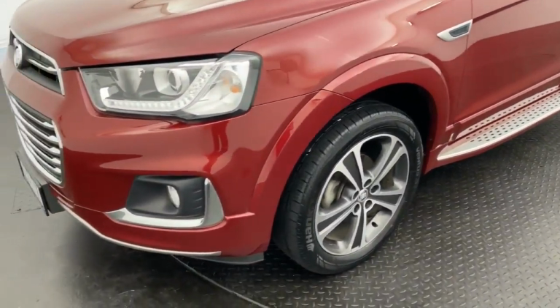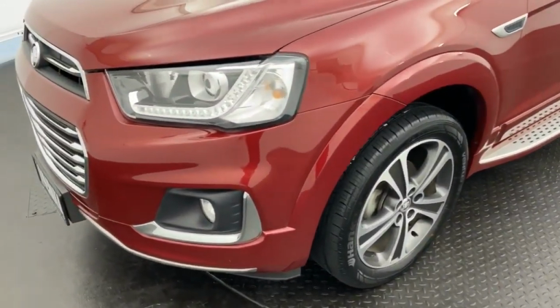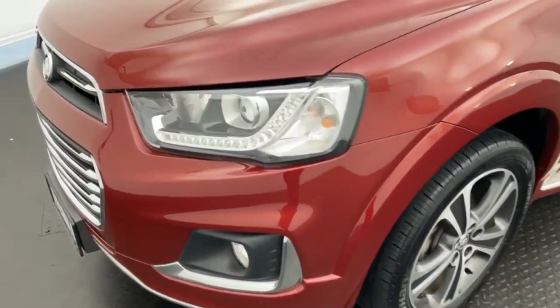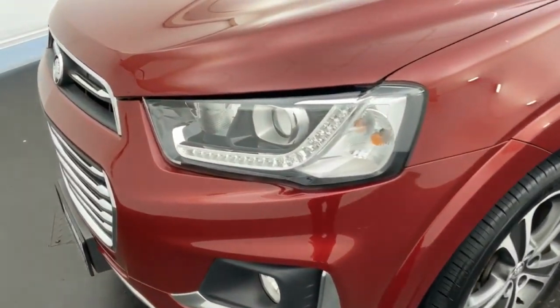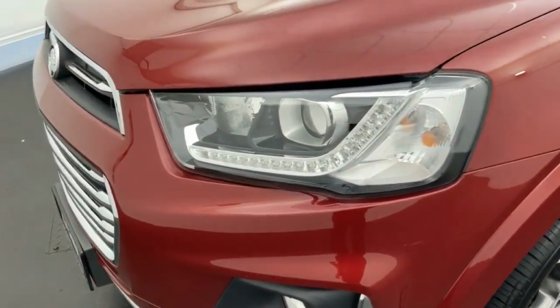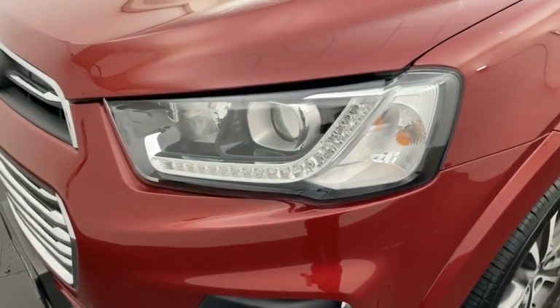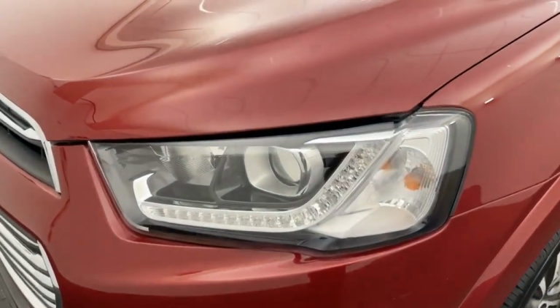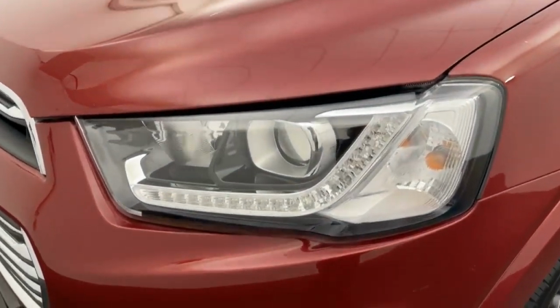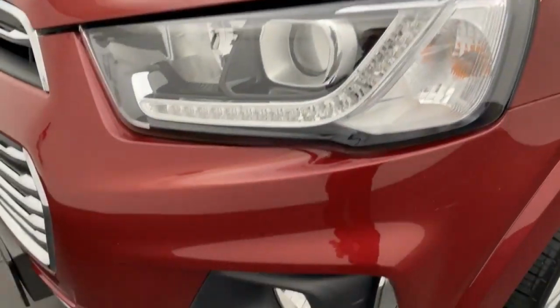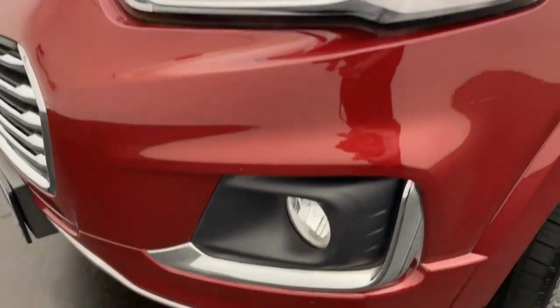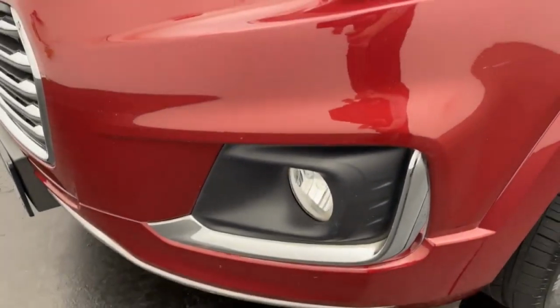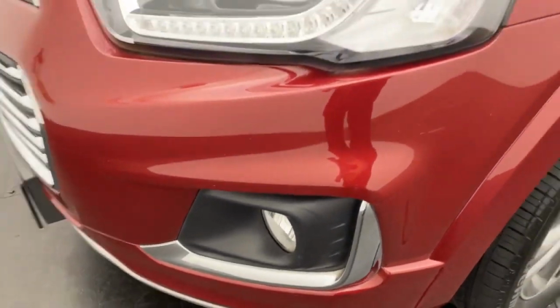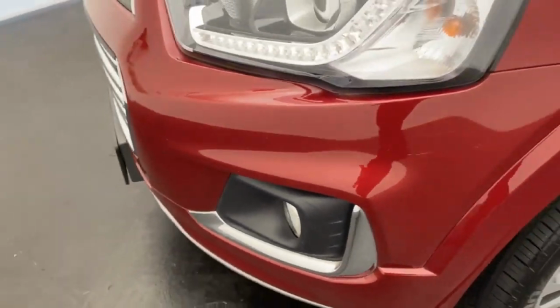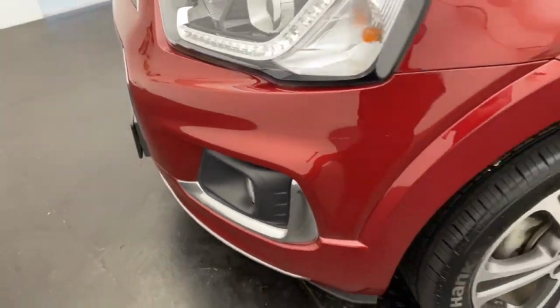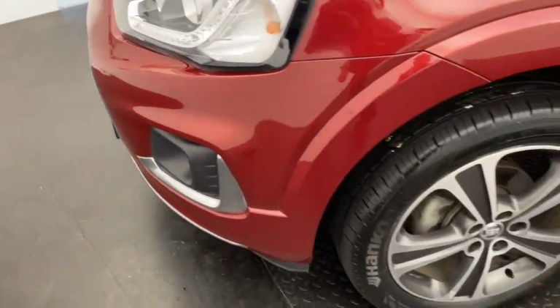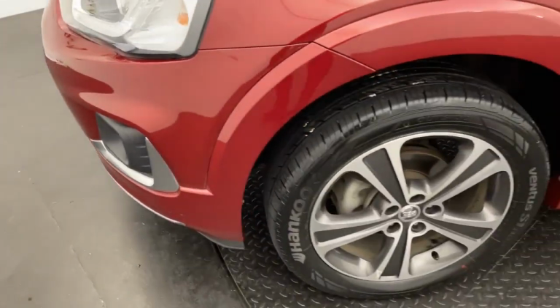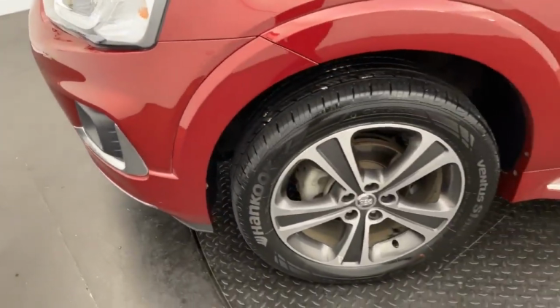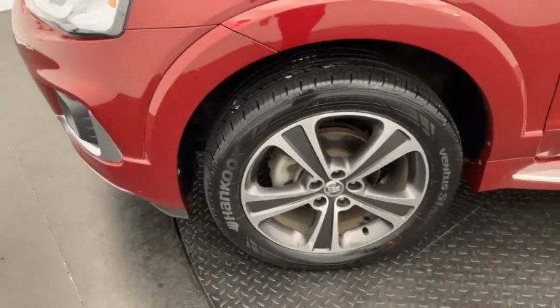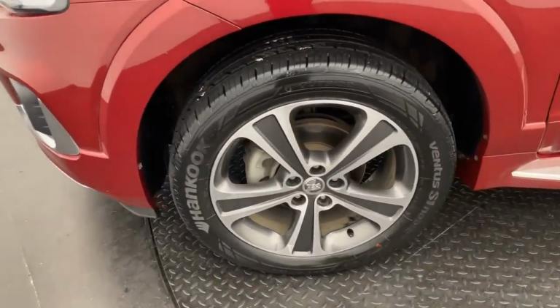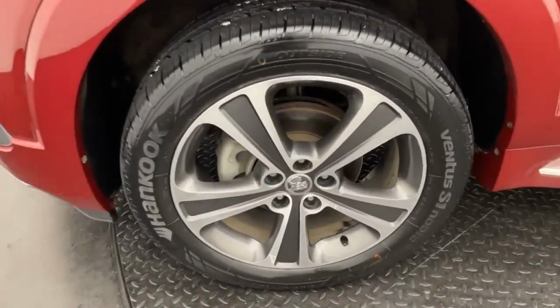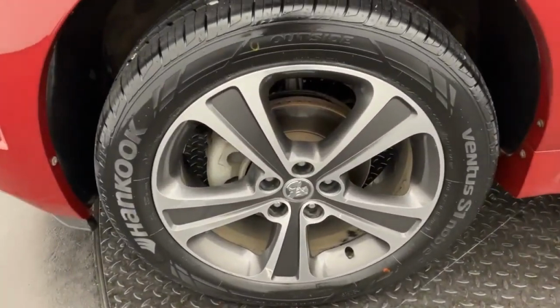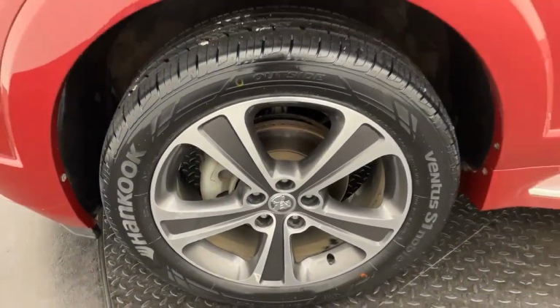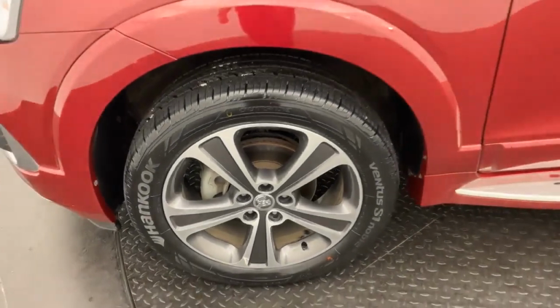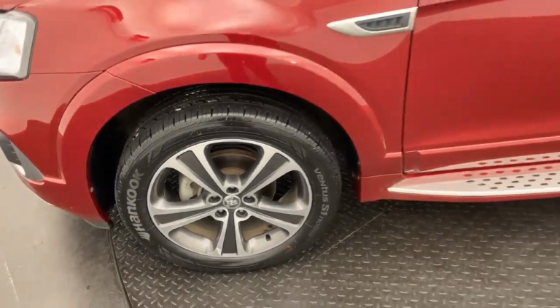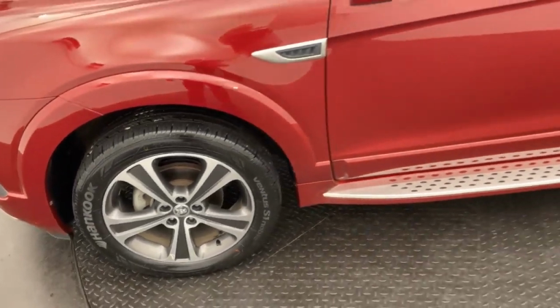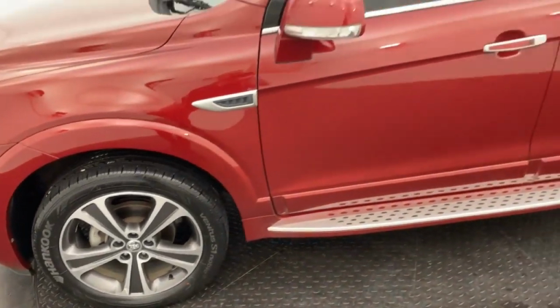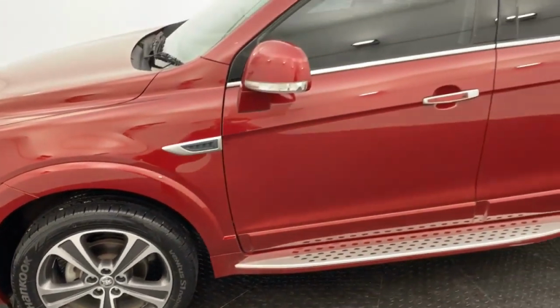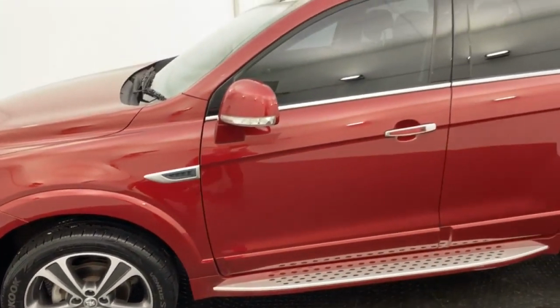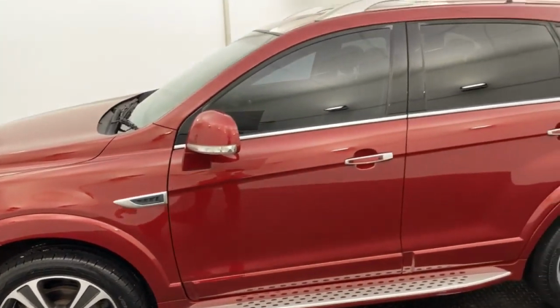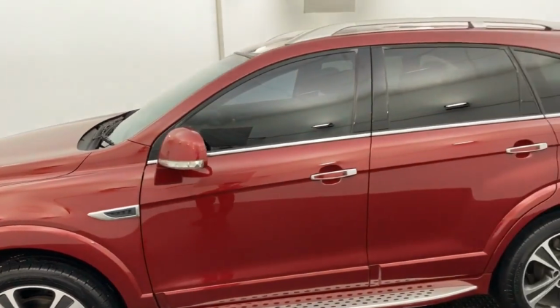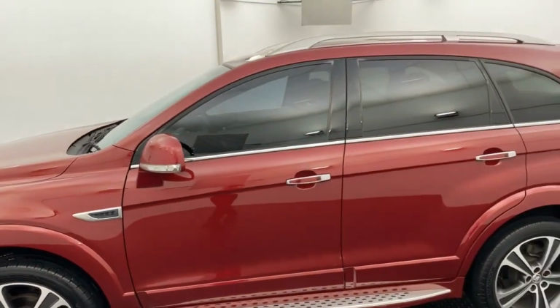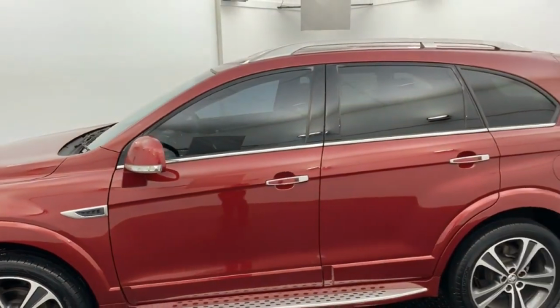Starting off, we have LED daytime running lights, headlights, fog lights, and 18-inch two-toned alloy wheels which look amazing. Tint all round and passive entry all round.